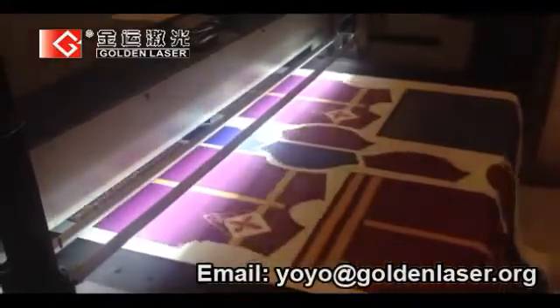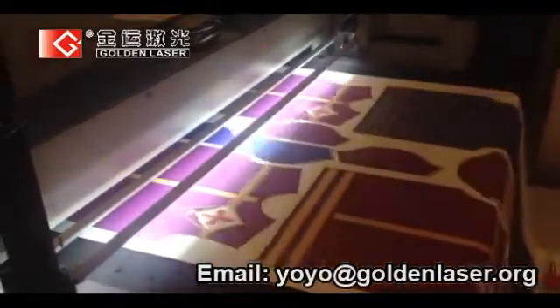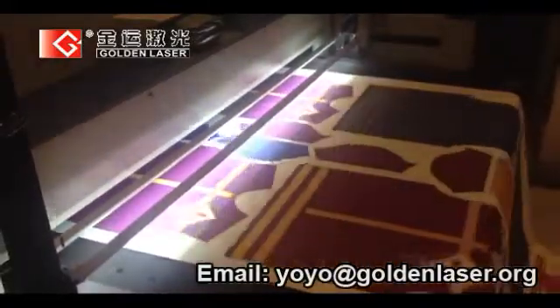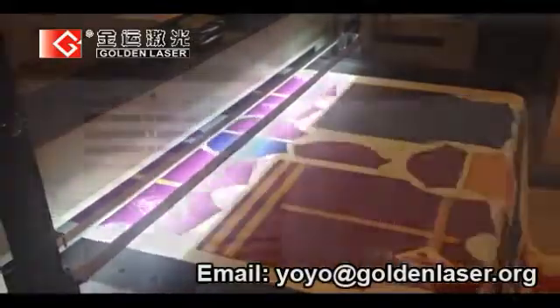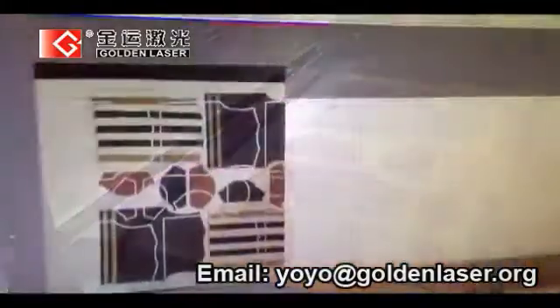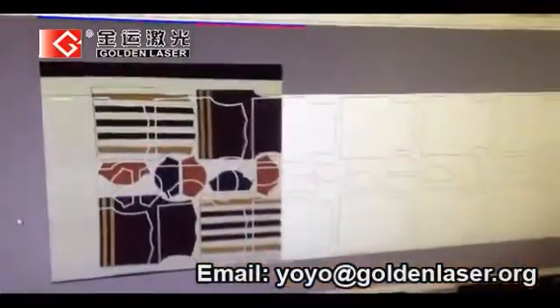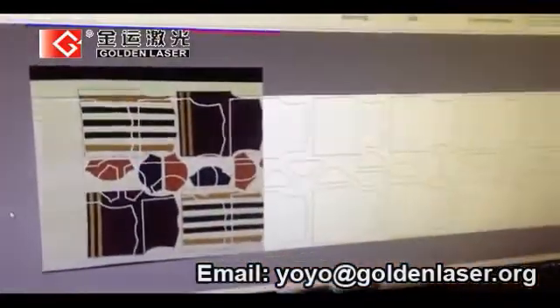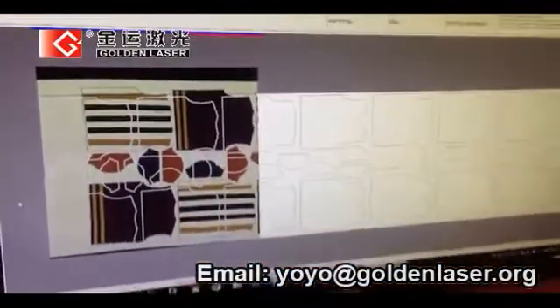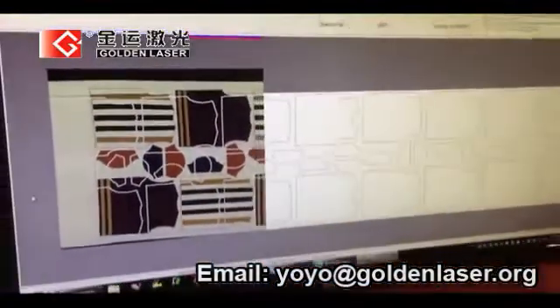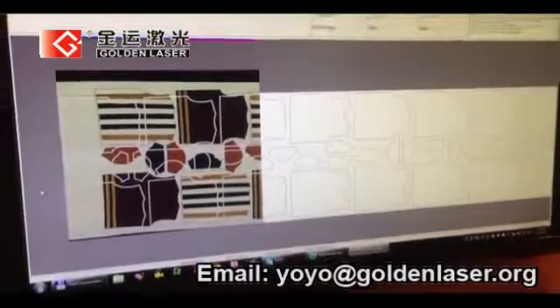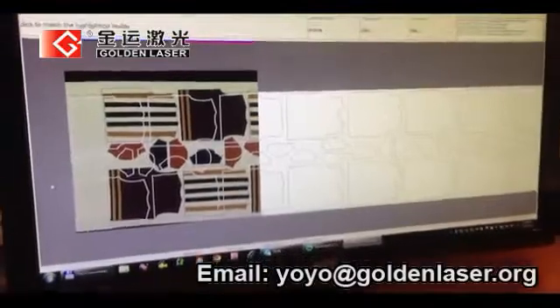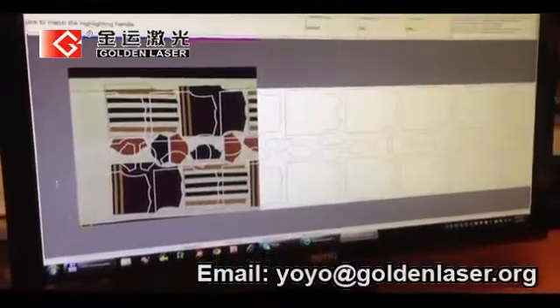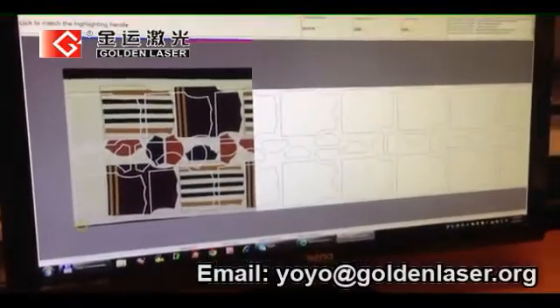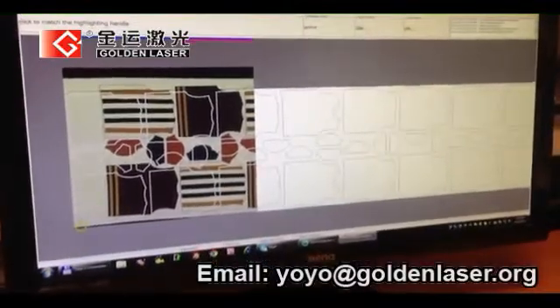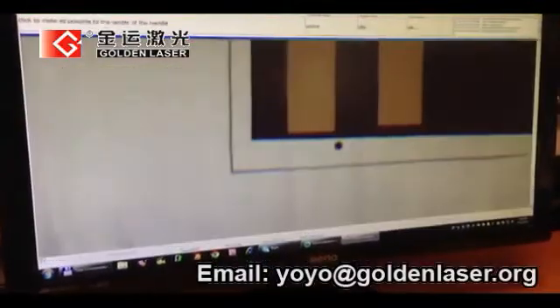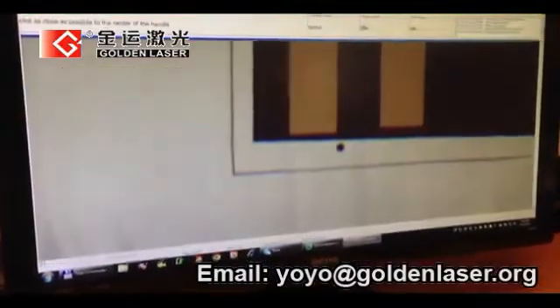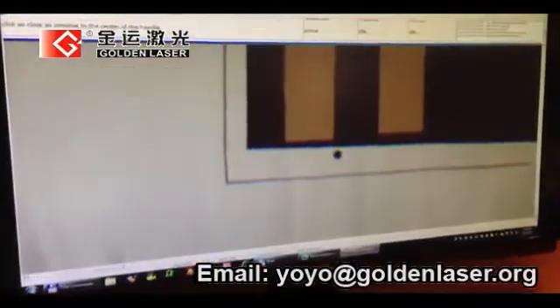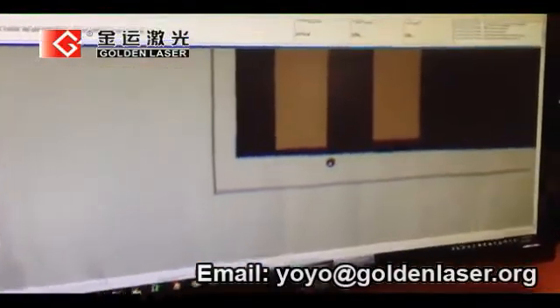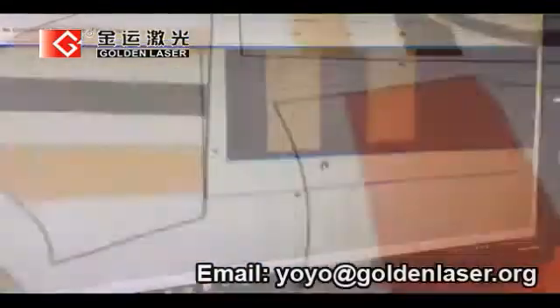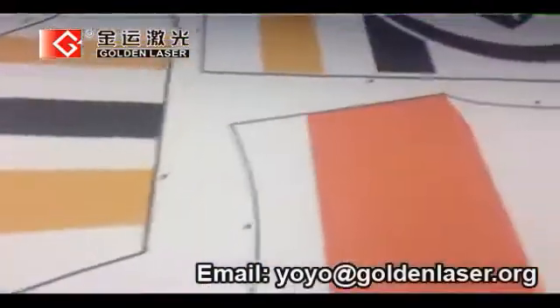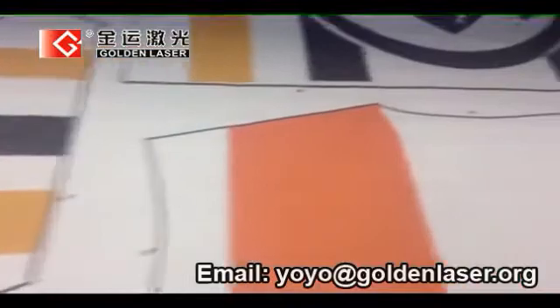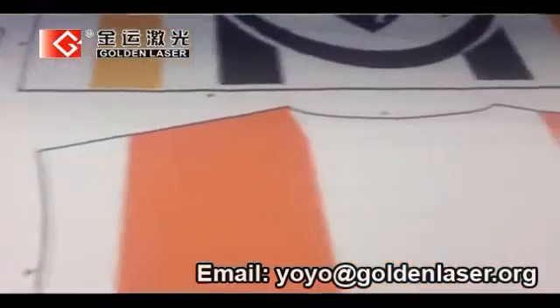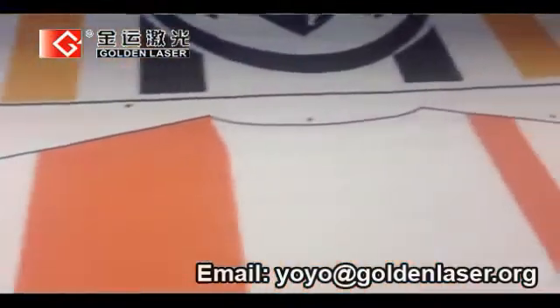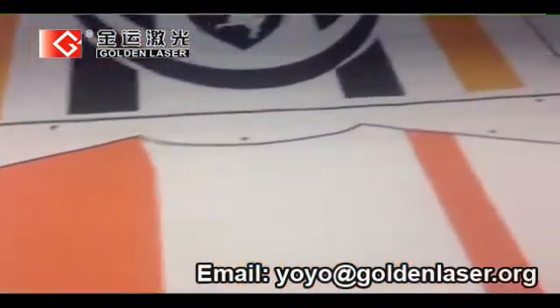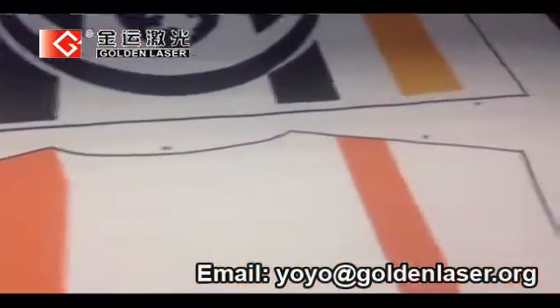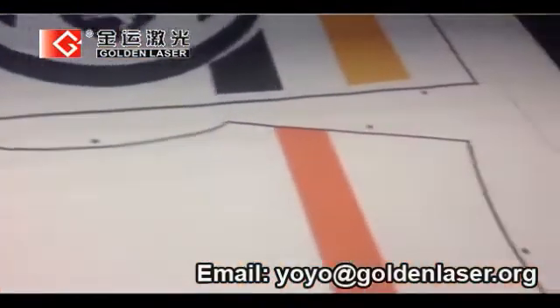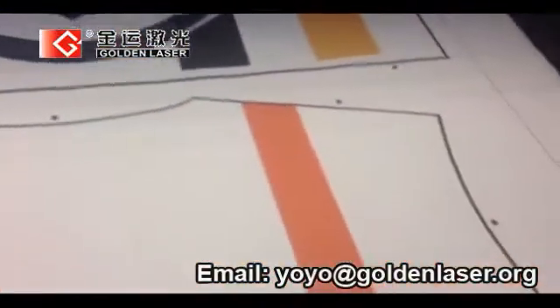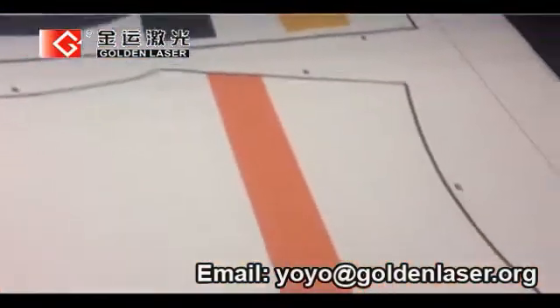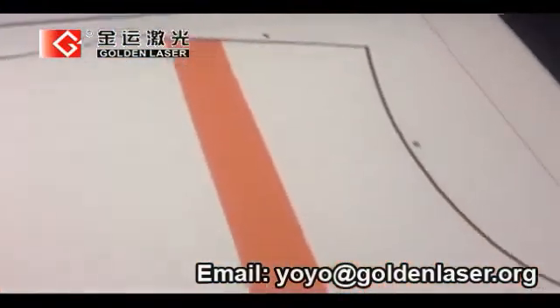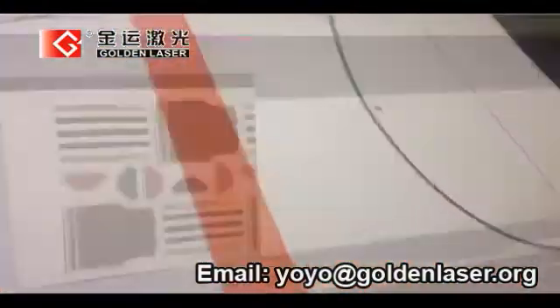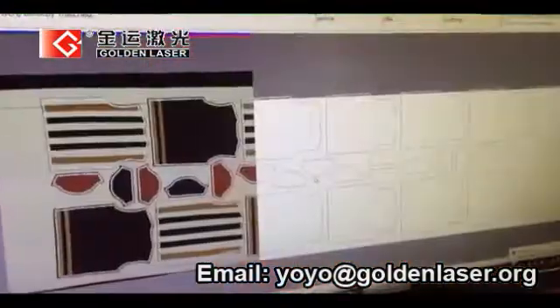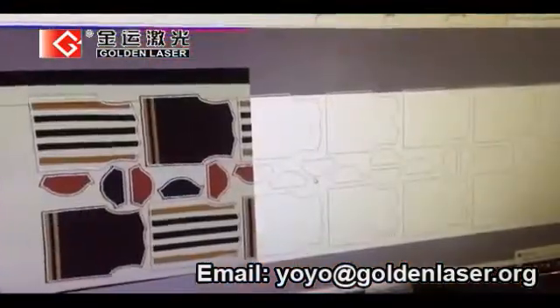The computer analyzes, in real time, the scanned image, and a powerful algorithm identifies the marks placed in predefined positions on the printed fabric, inside or outside the printed shapes.